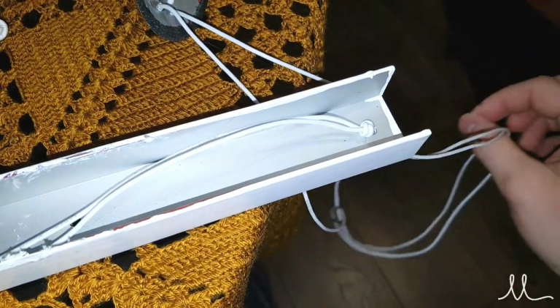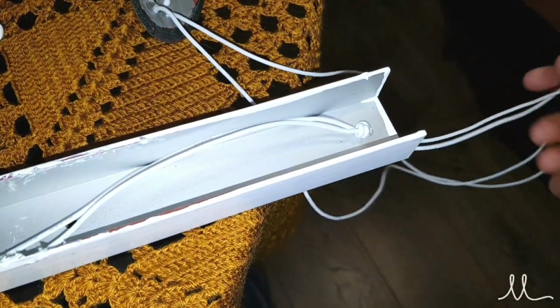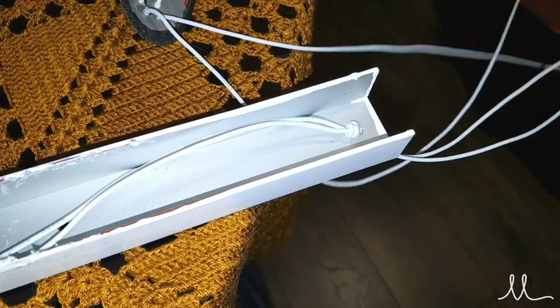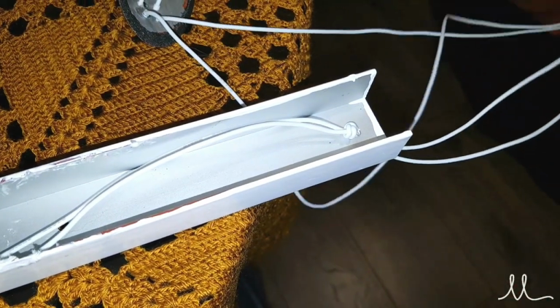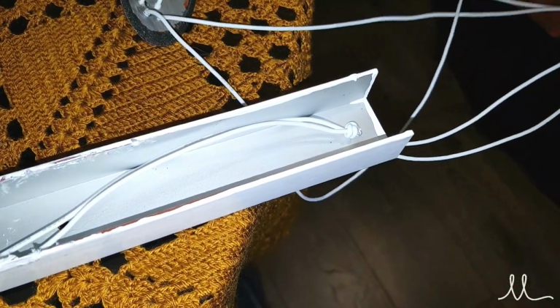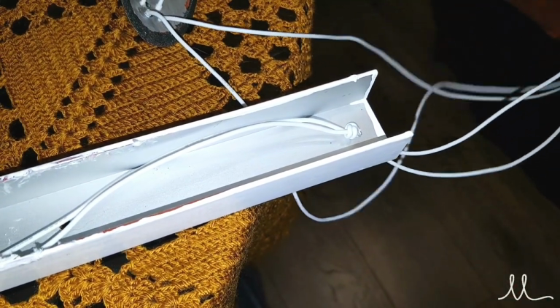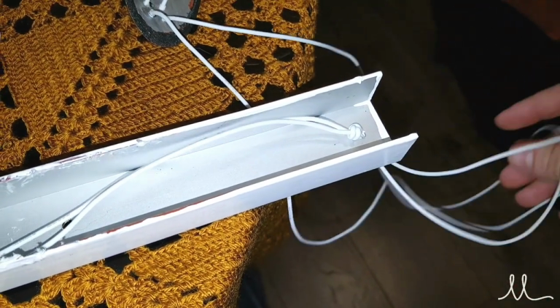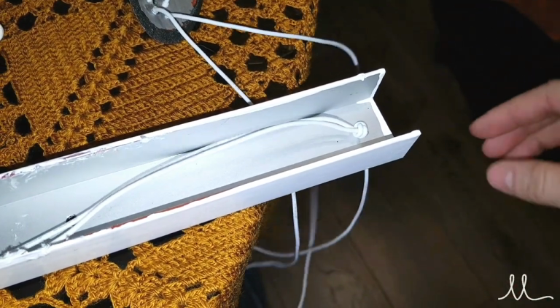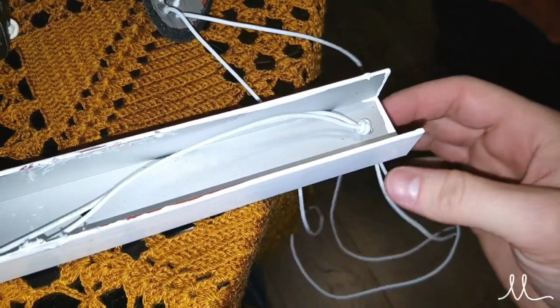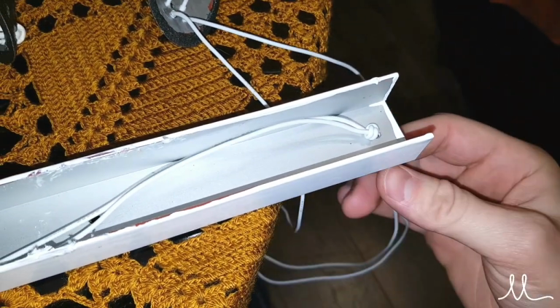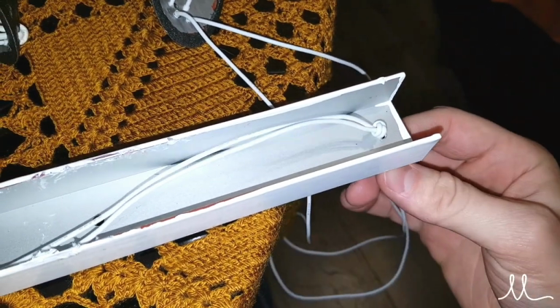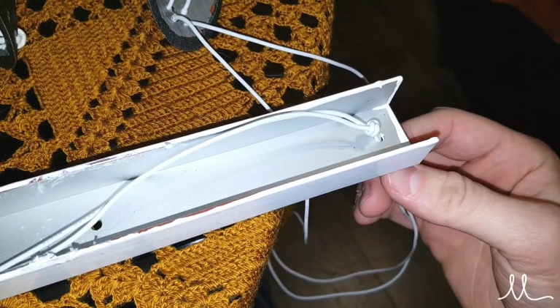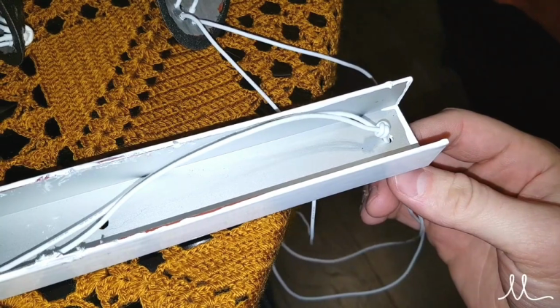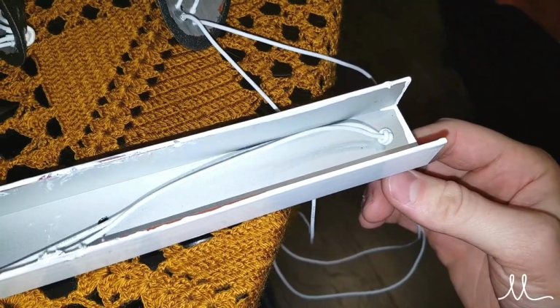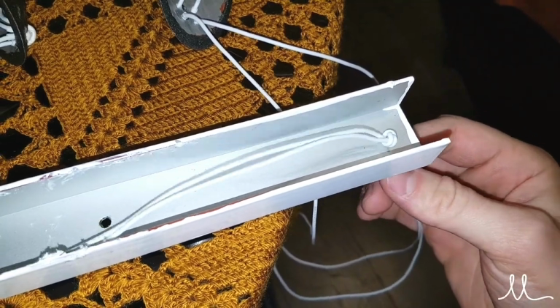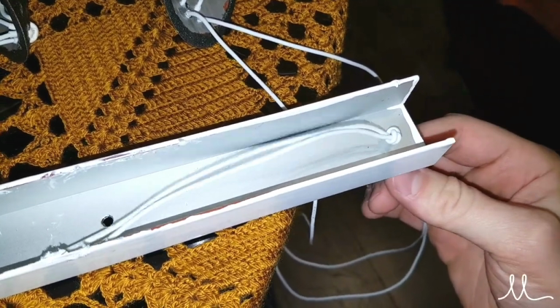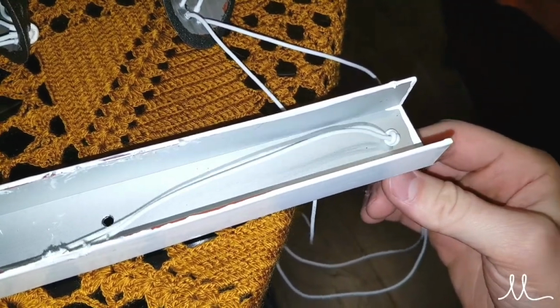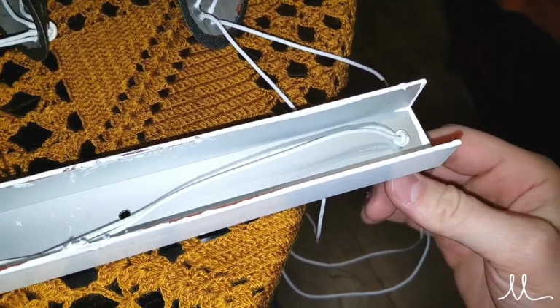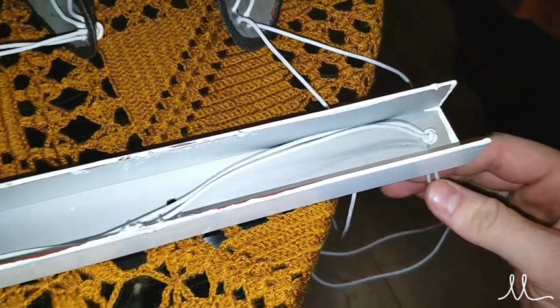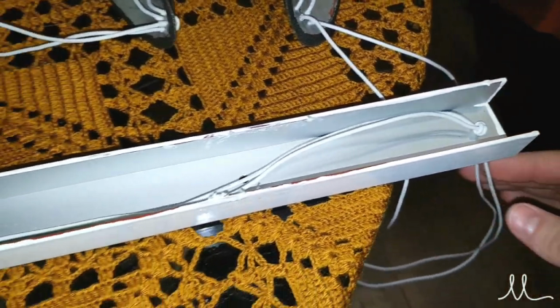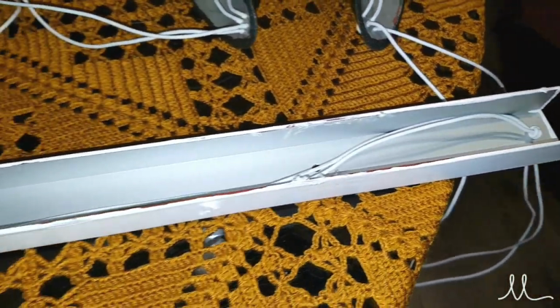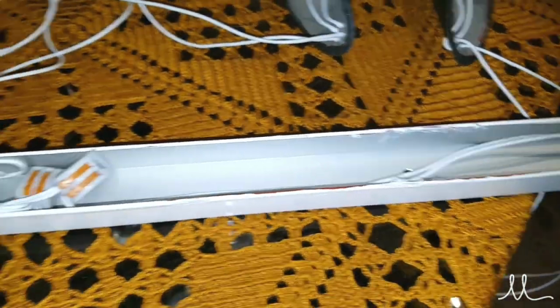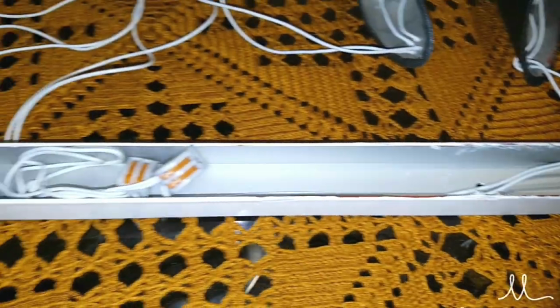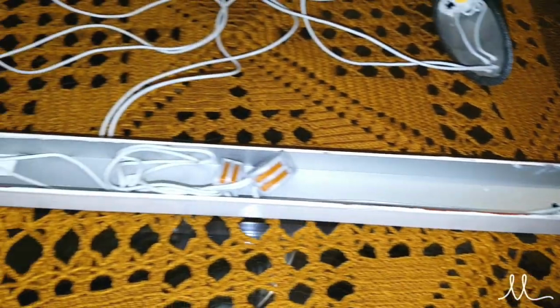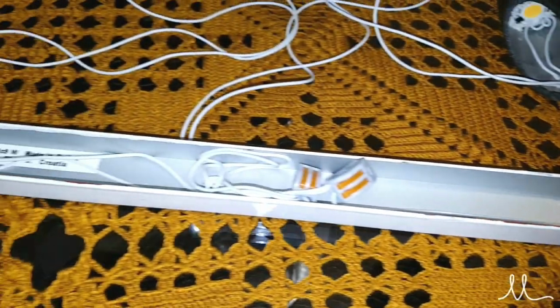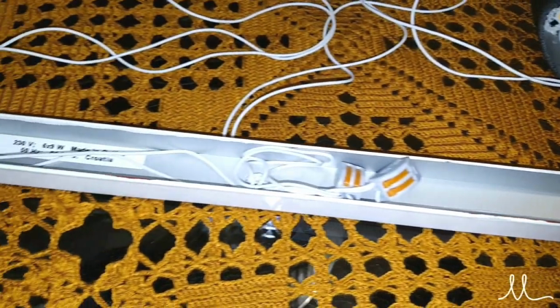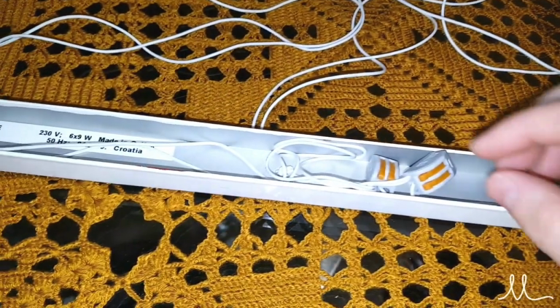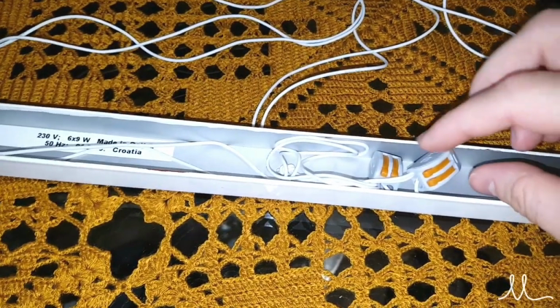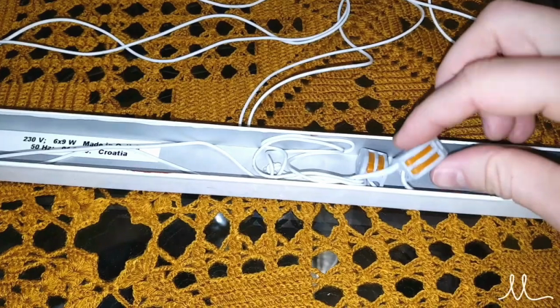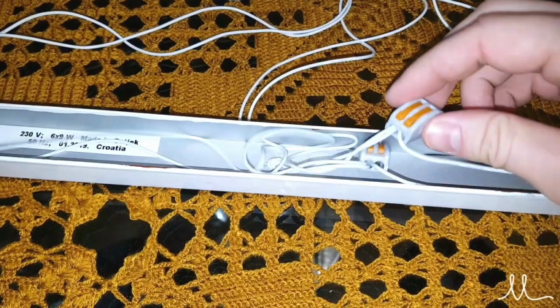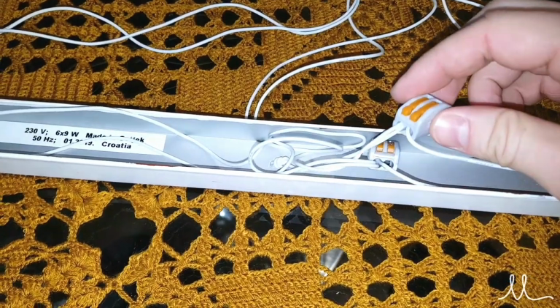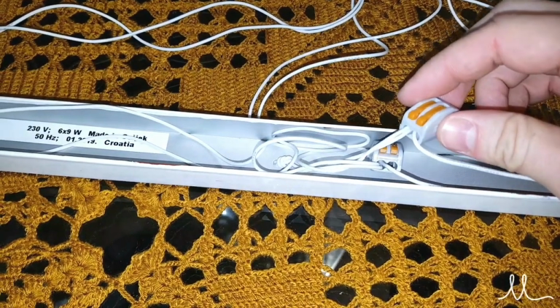The one thing left is routing the wires through the ceiling holder and adding the electrical connectors so the lamp can be hung on the ceiling.